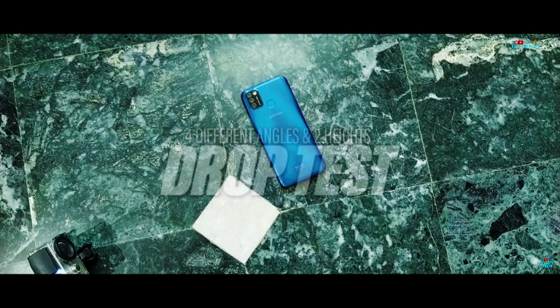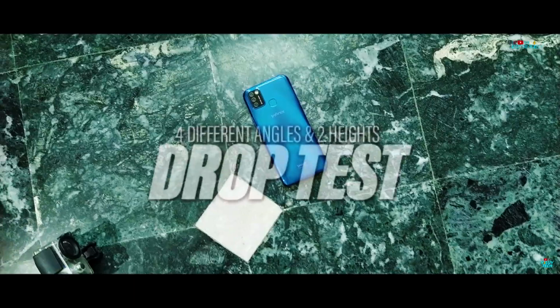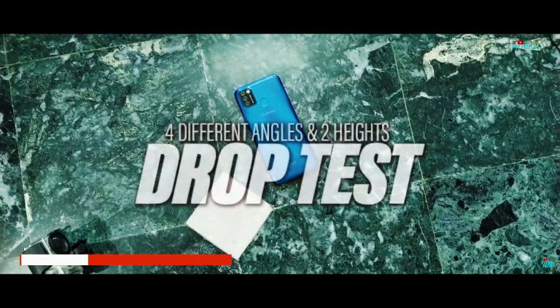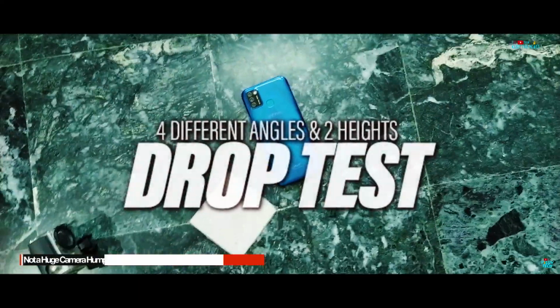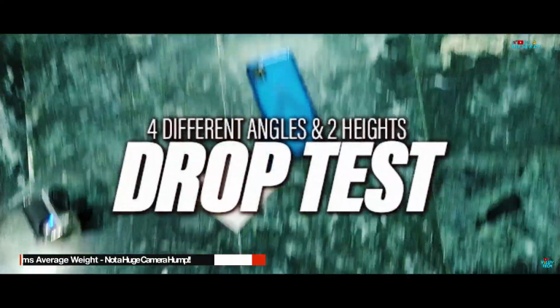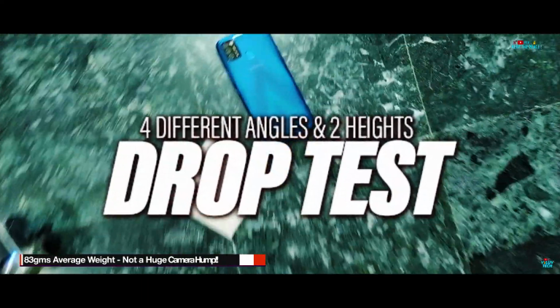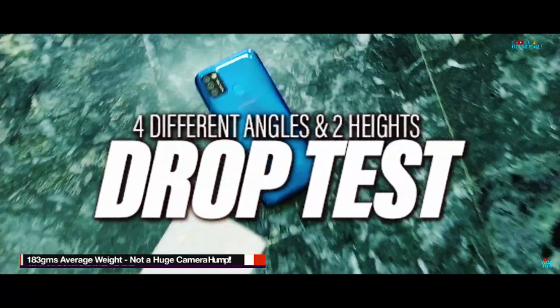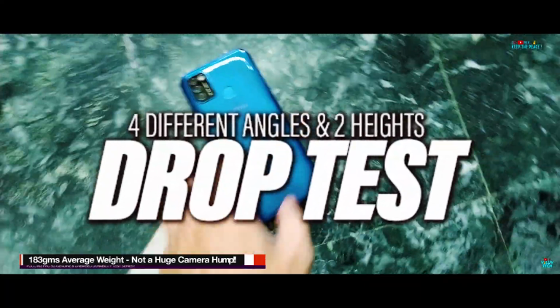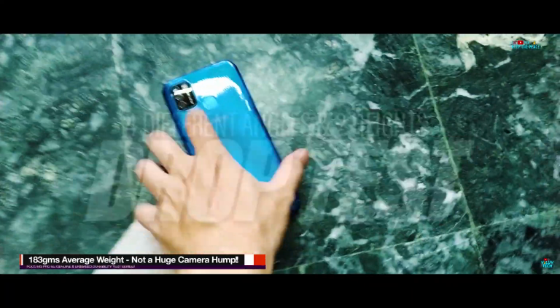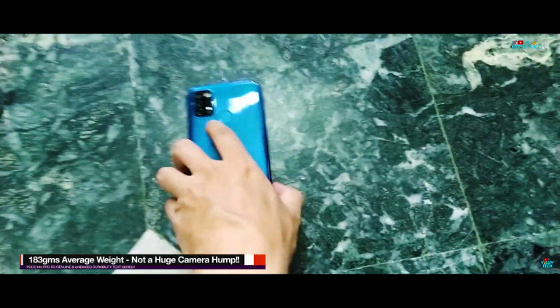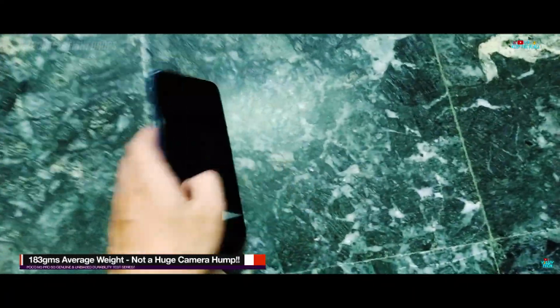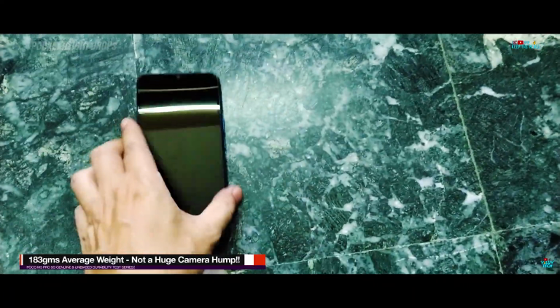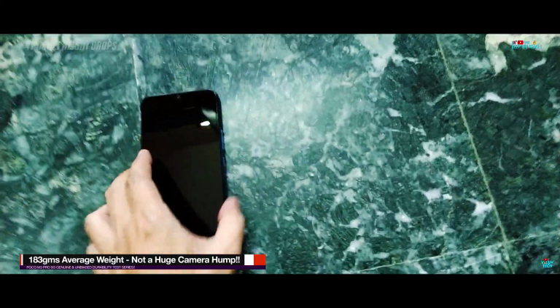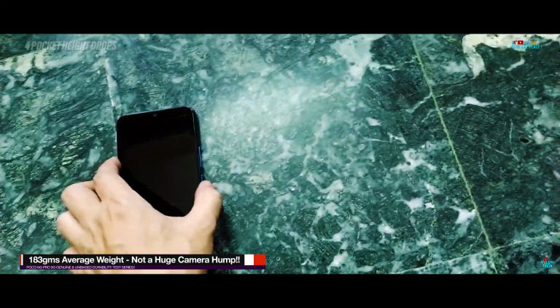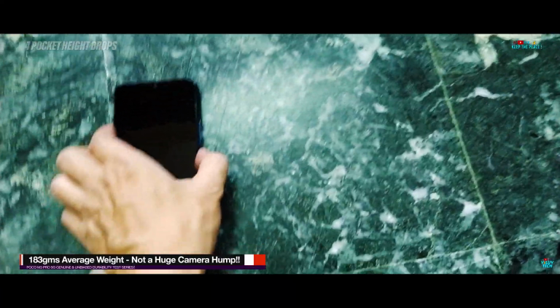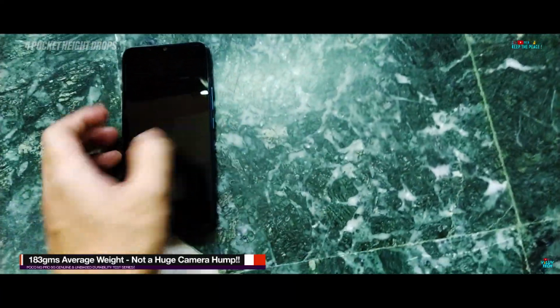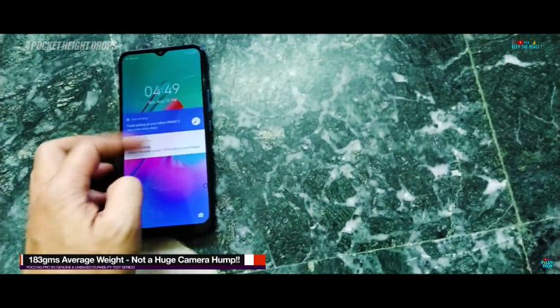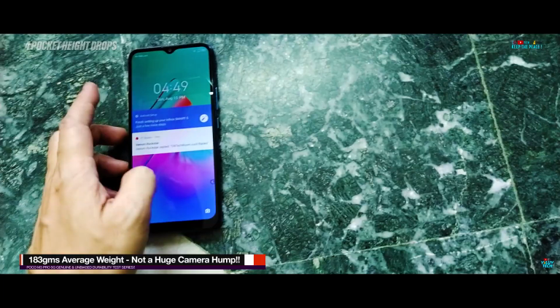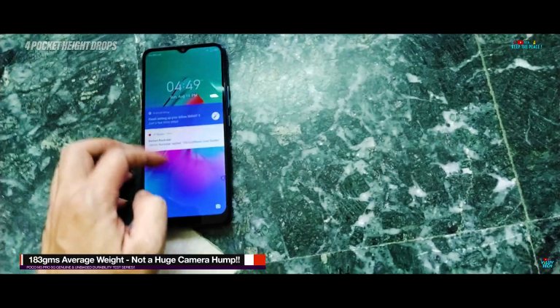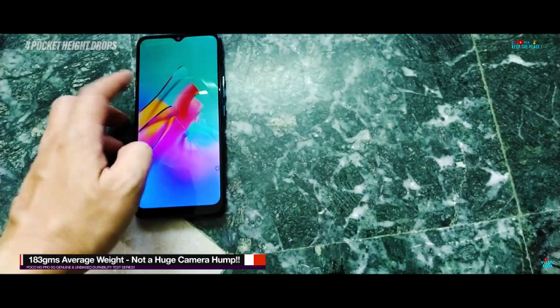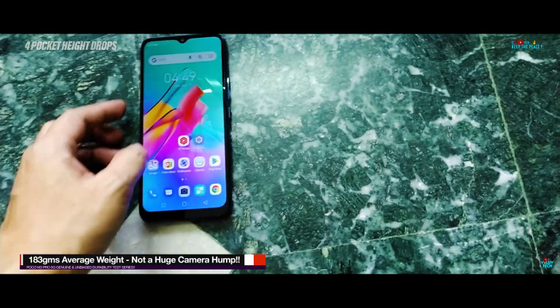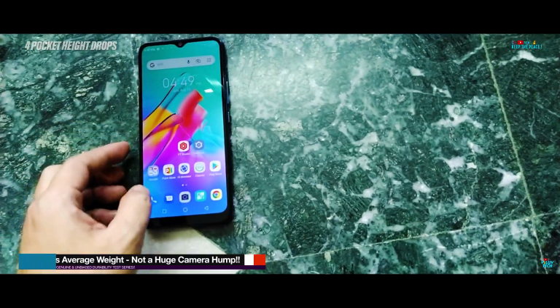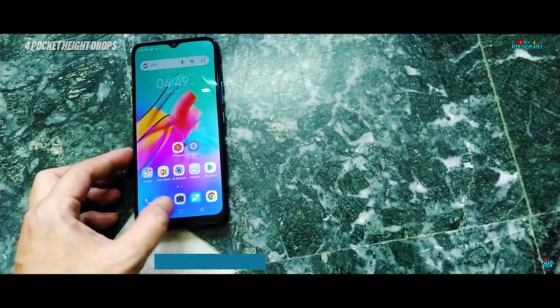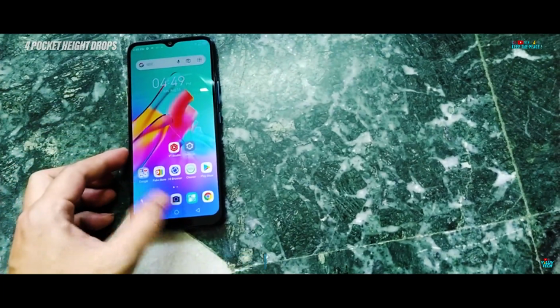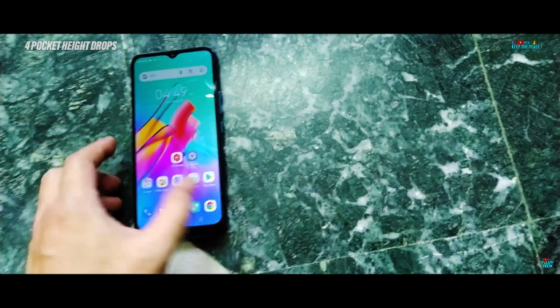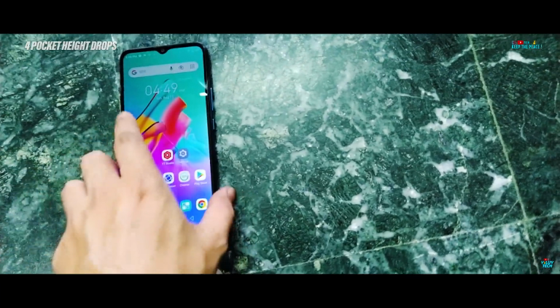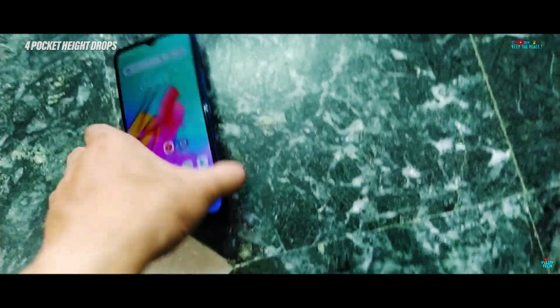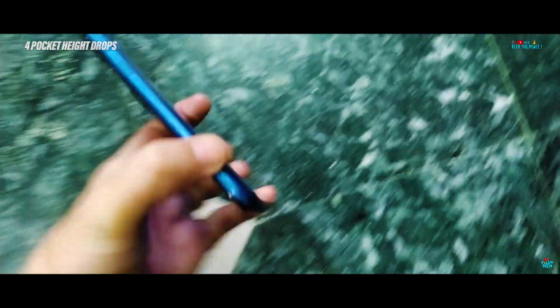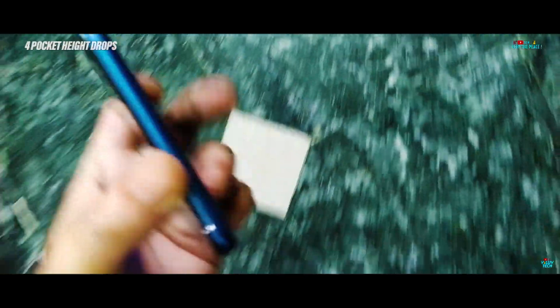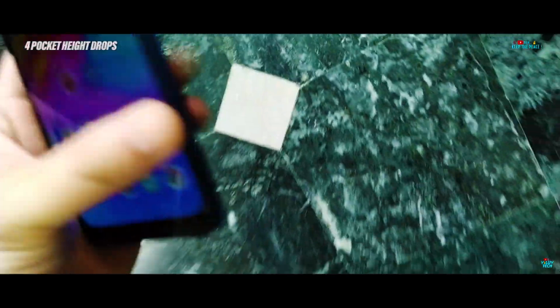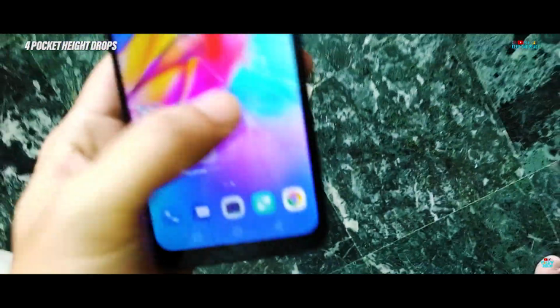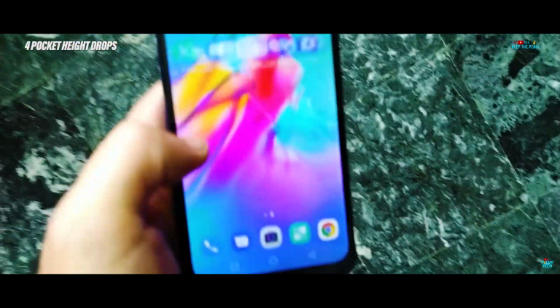Next up, in the Drop Test, we are dropping the Smart 5A from 4 different angles and 2 heights. First drop from pocket height, bottom side facing down.